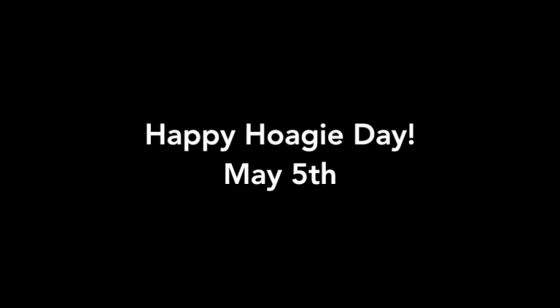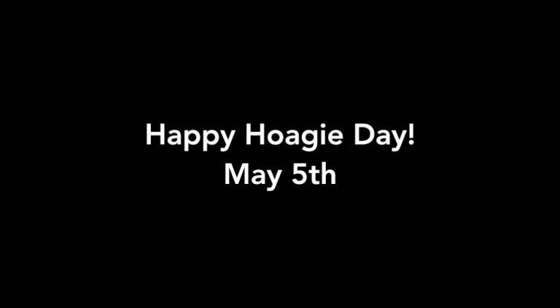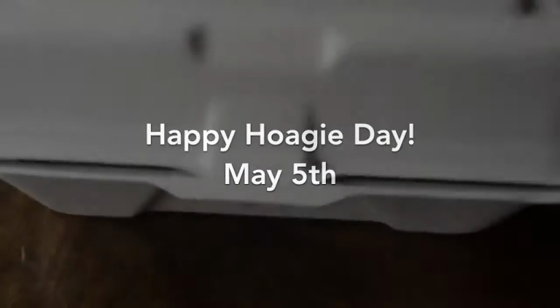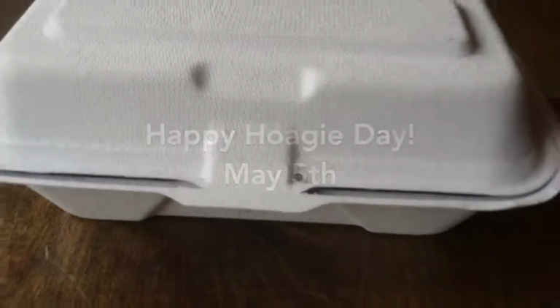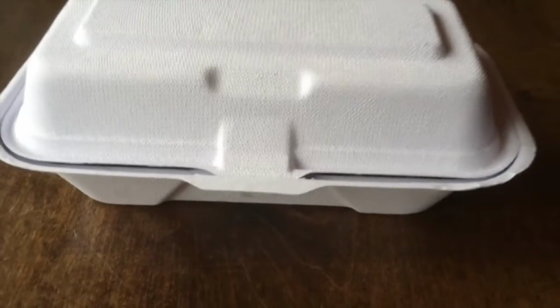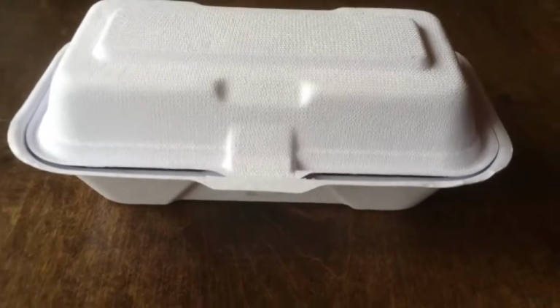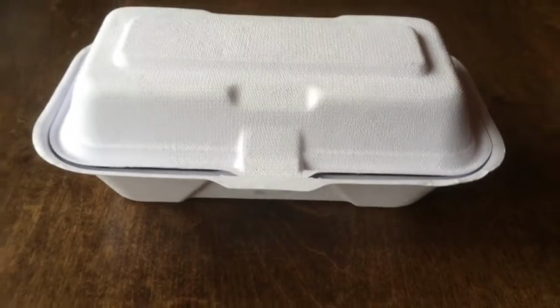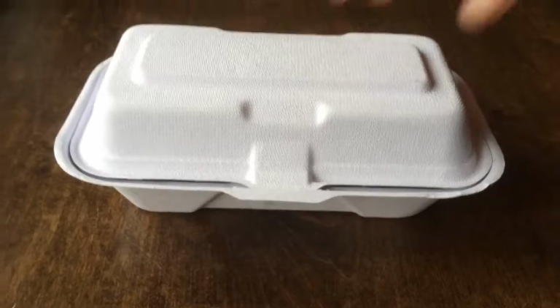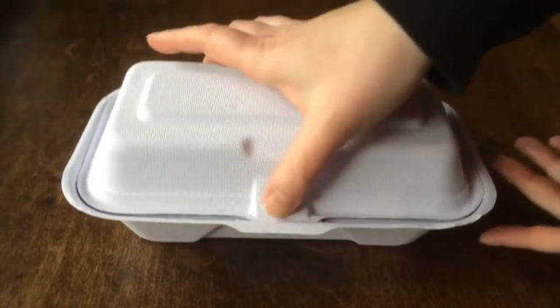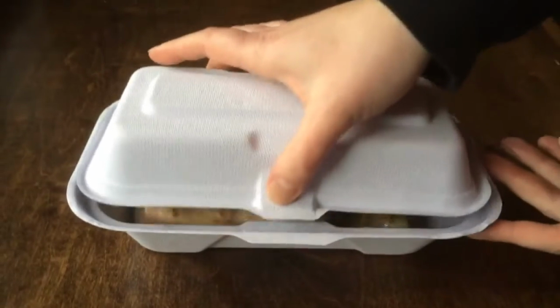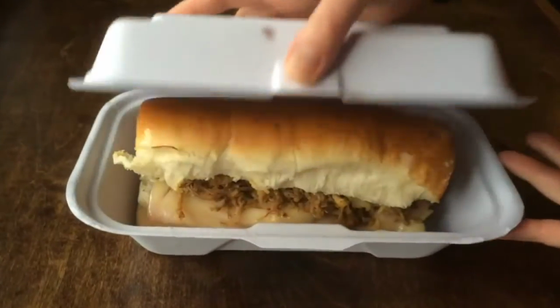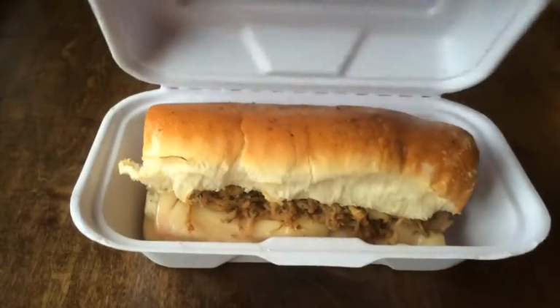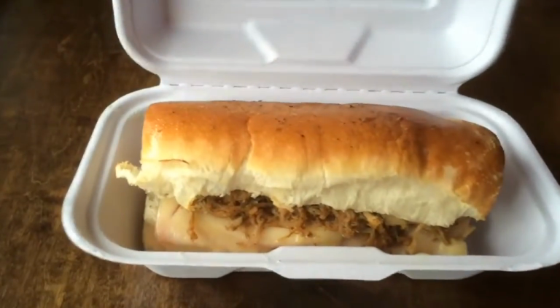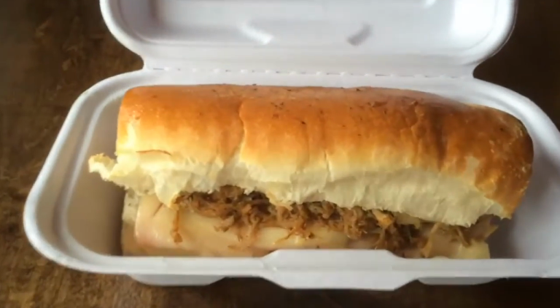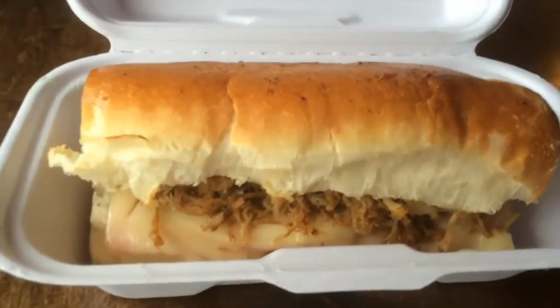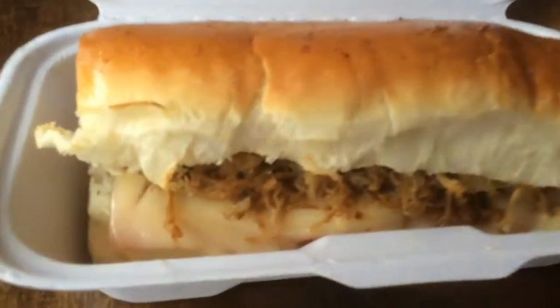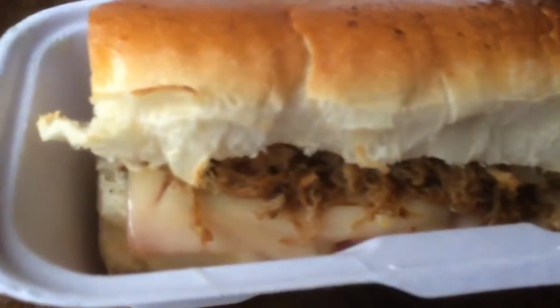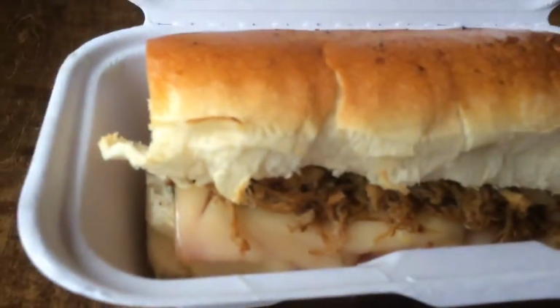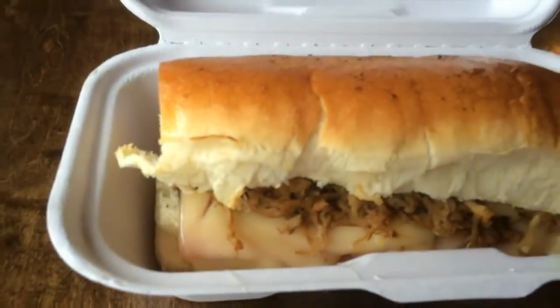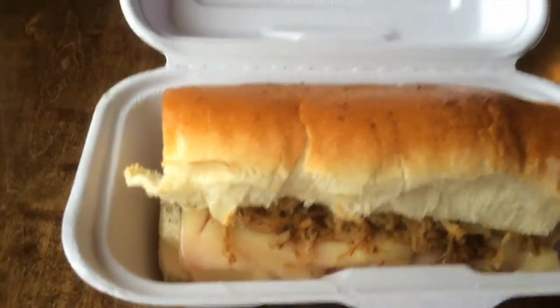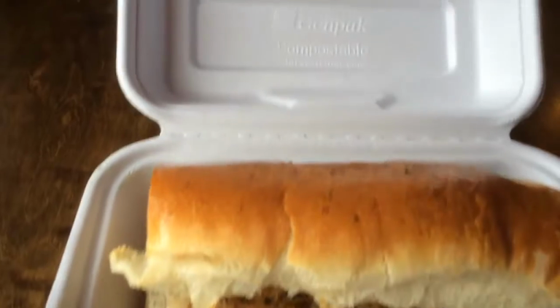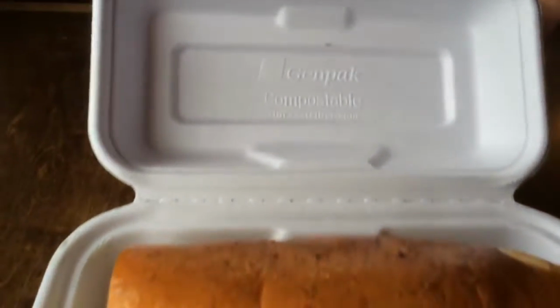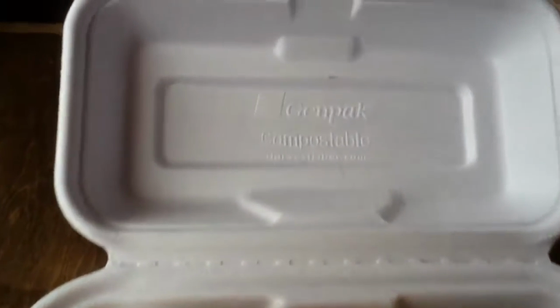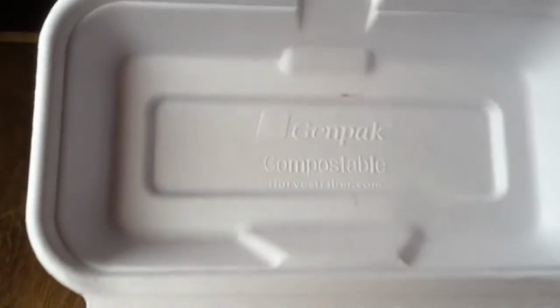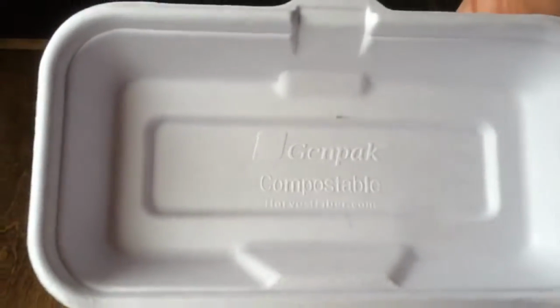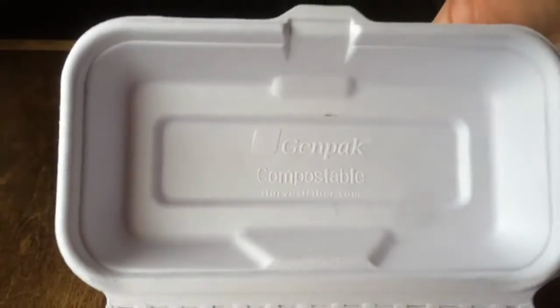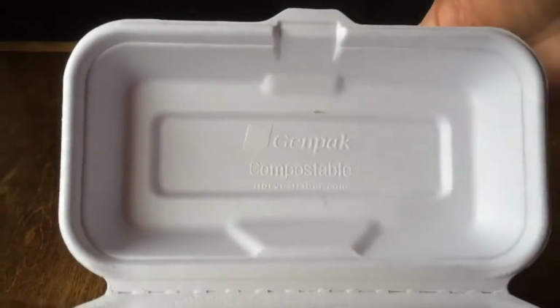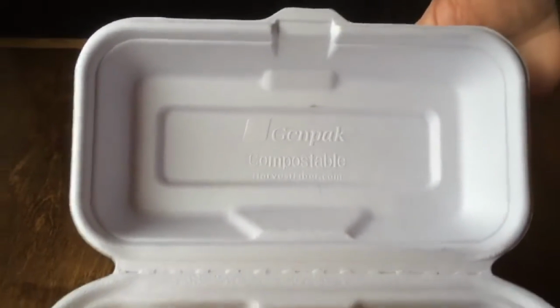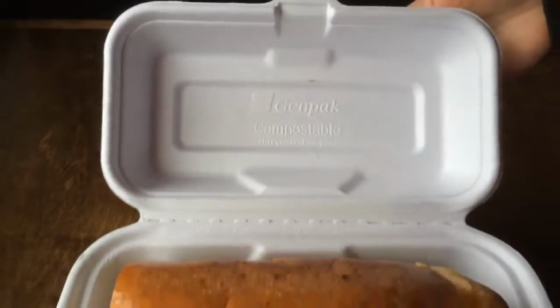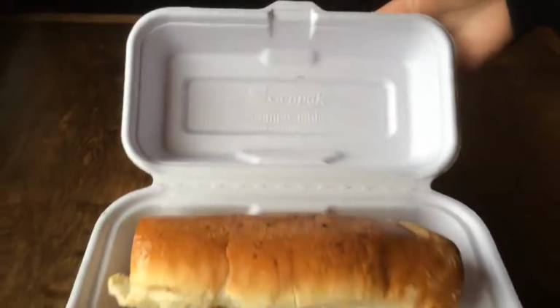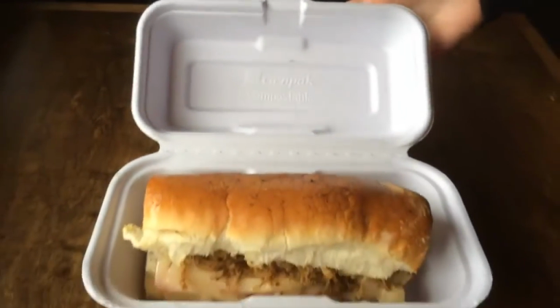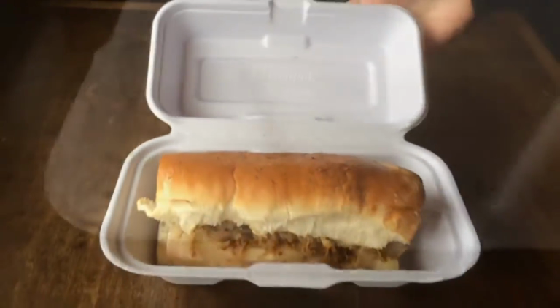Happy Hoagie Day everyone! GenPak's Harvest Fiber HF219 is the perfect fit for your favorite hoagie. 100% natural, BPI certified compostable, and microwave safe, this container hugs your hoagie.